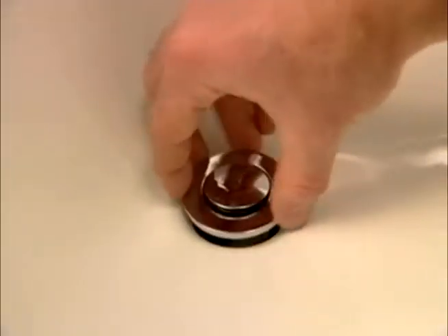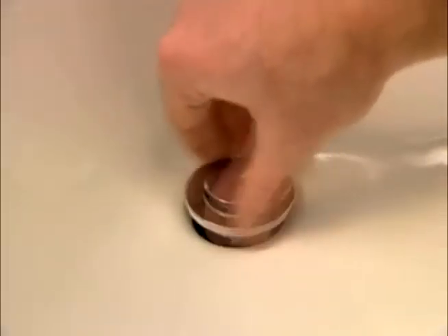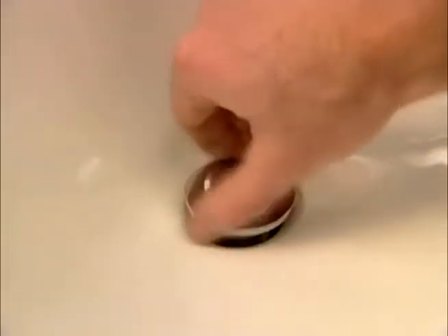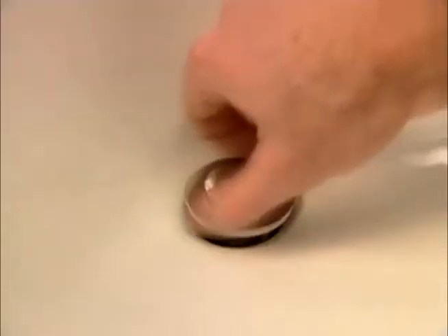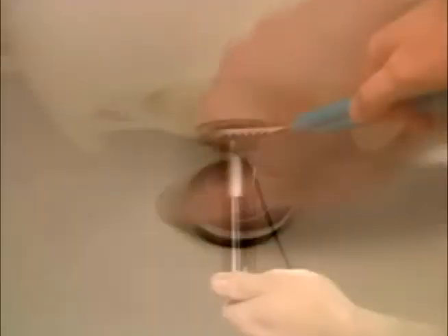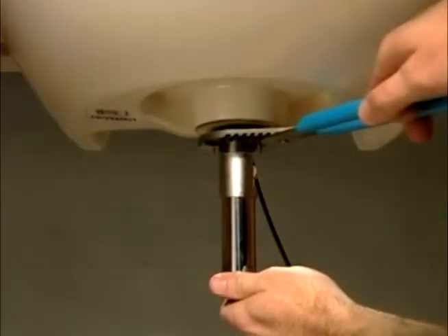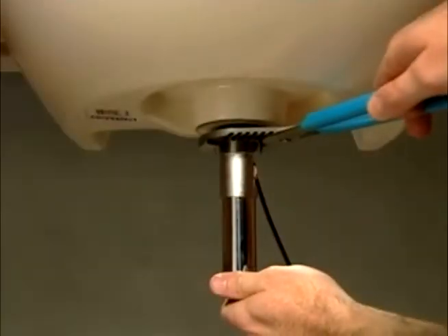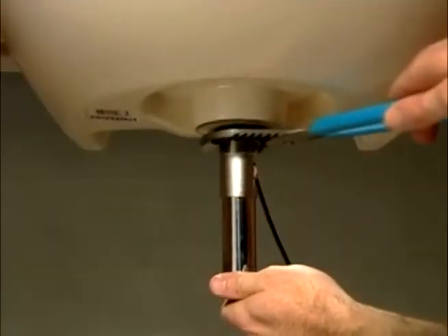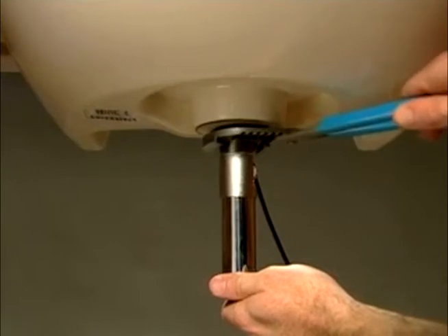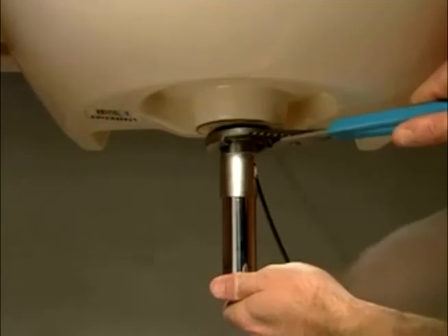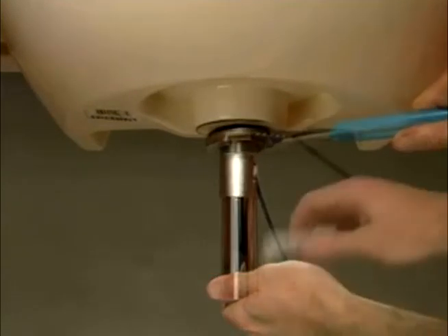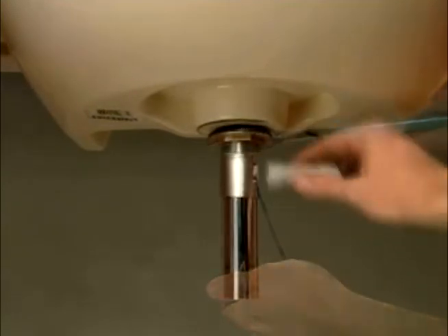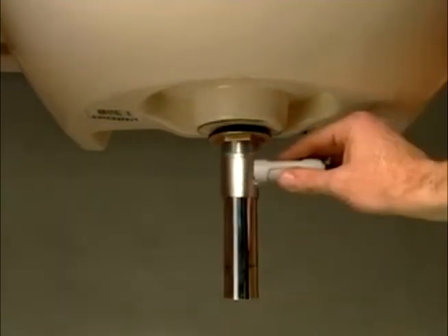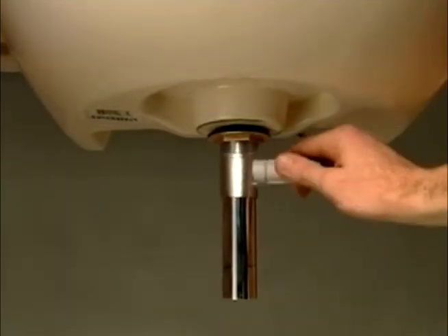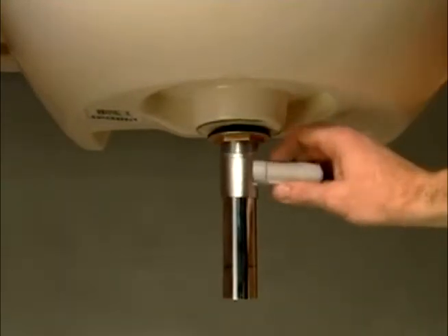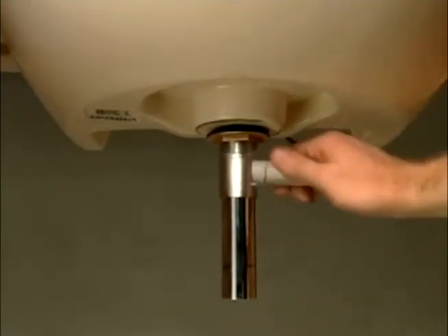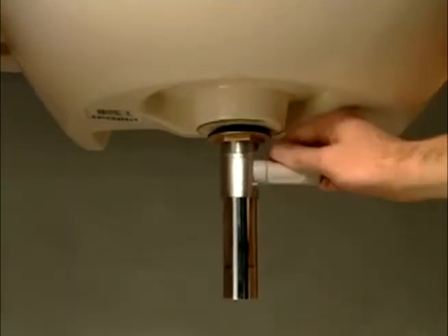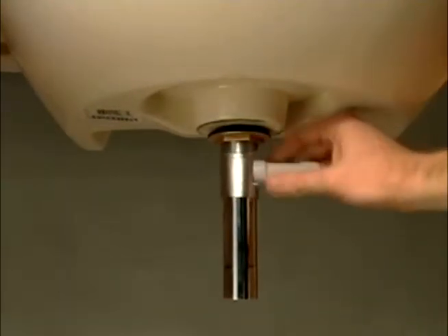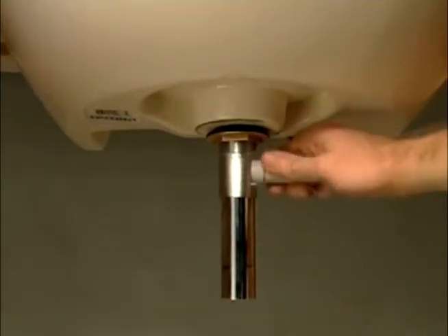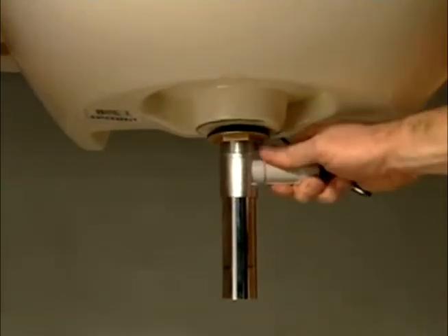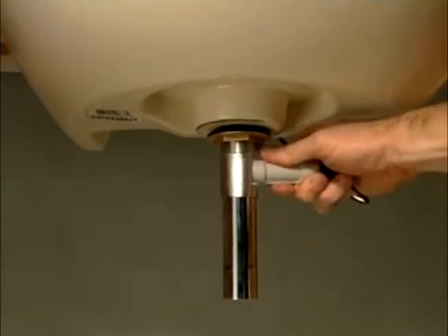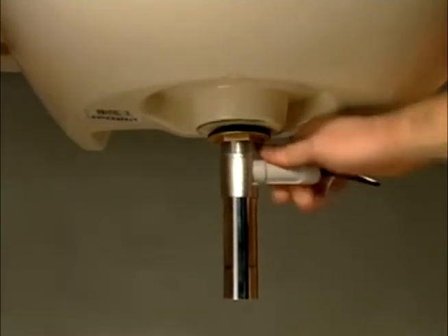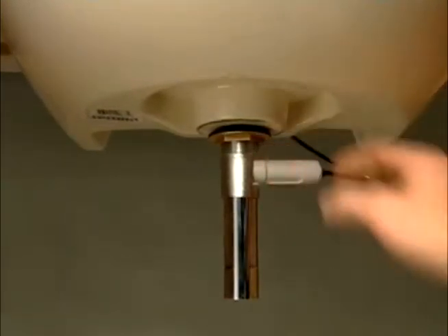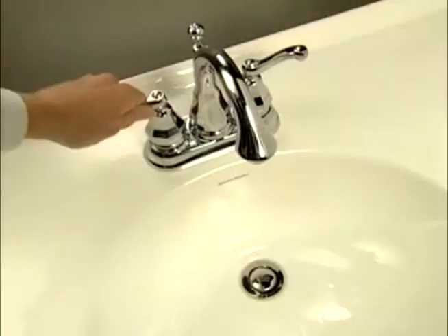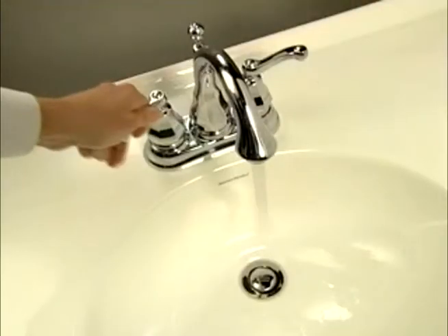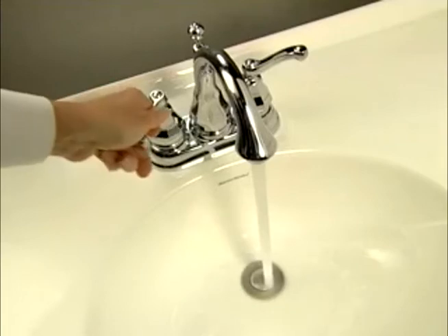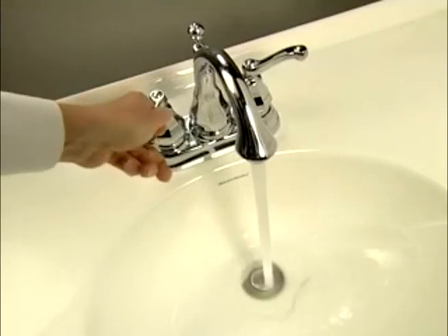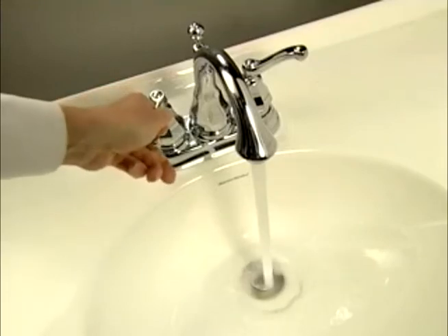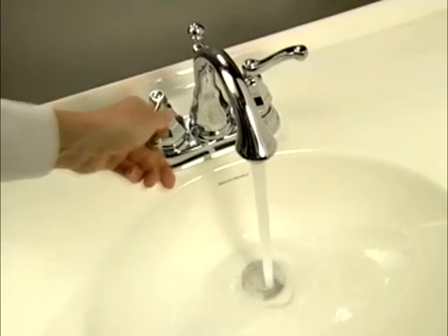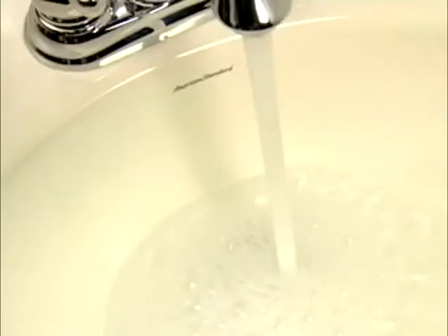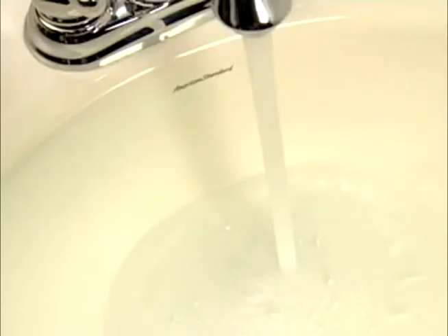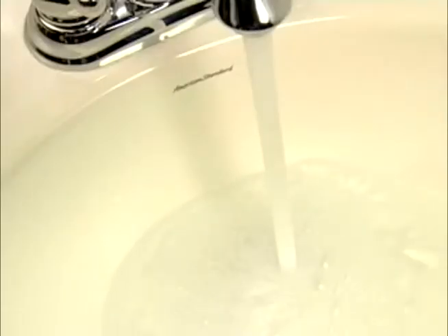and the built-in gasket means they seal the first time. The flexible and durable cable makes adjusting lift rods a thing of the past, so when you fill your bathroom sink, water stays.